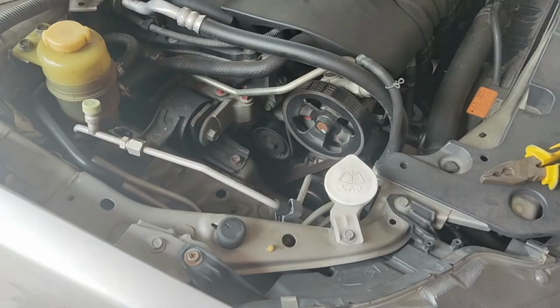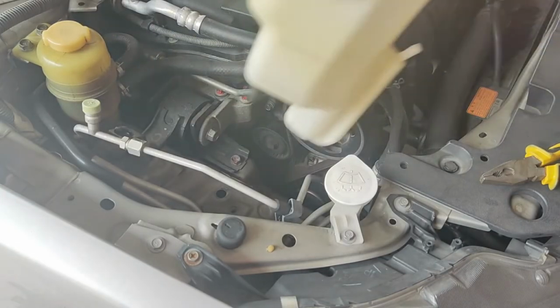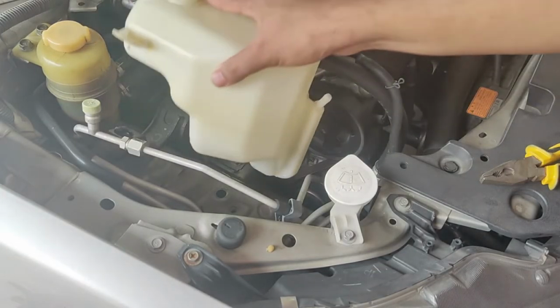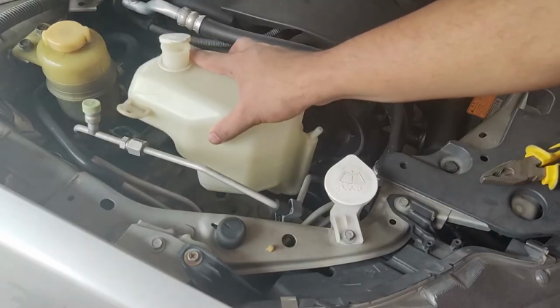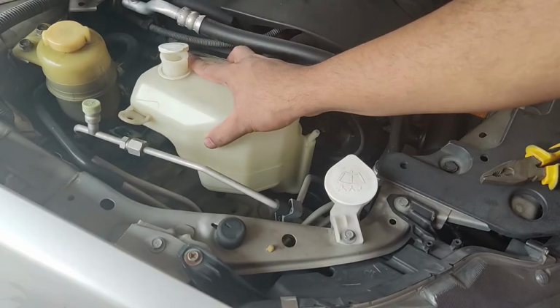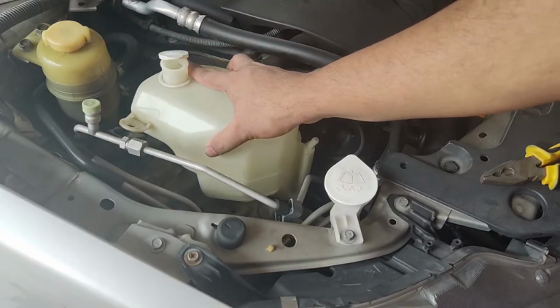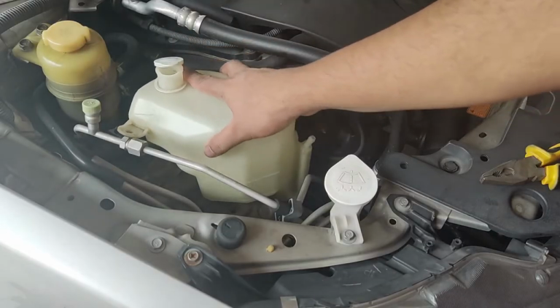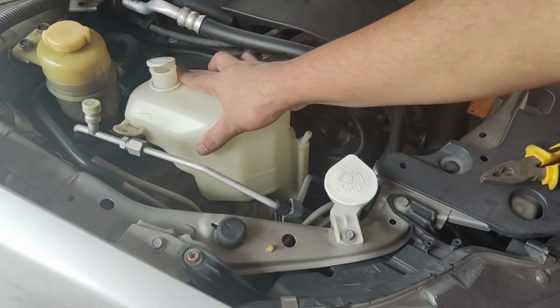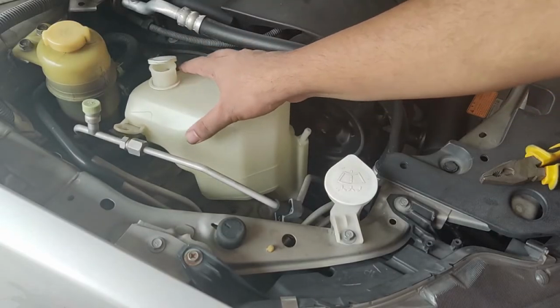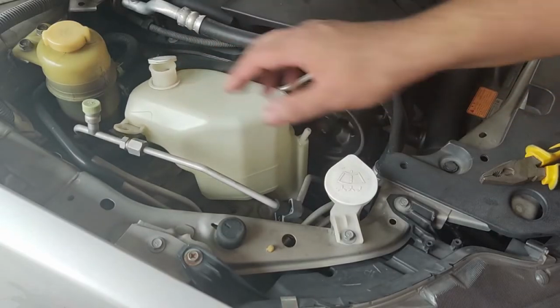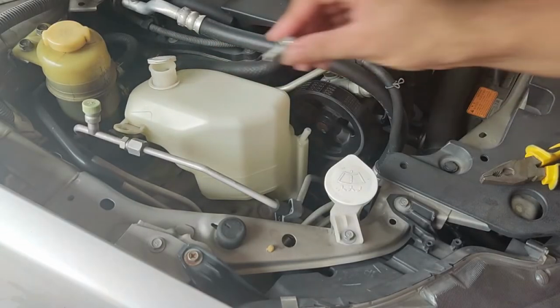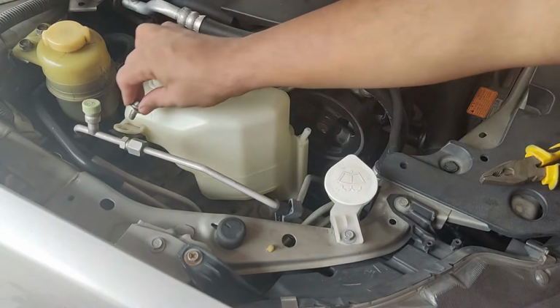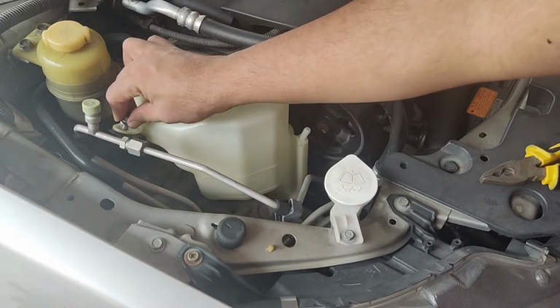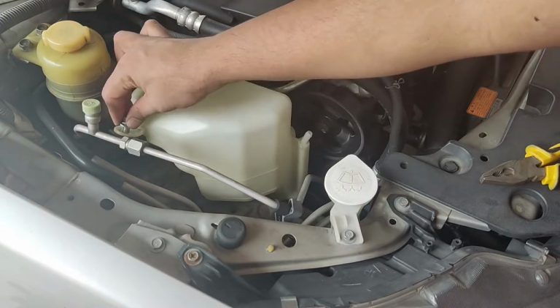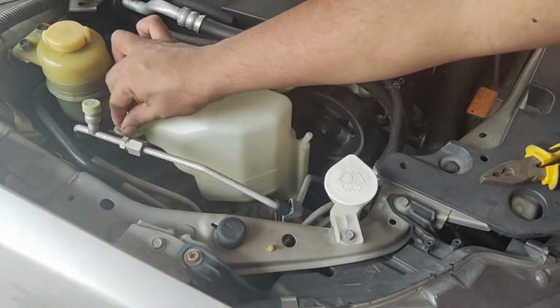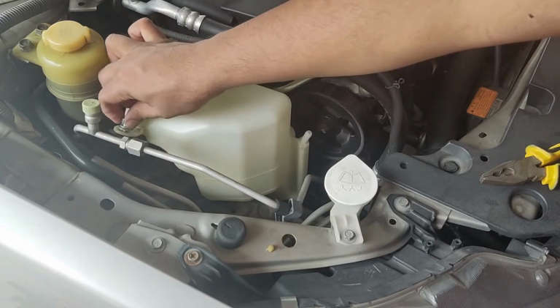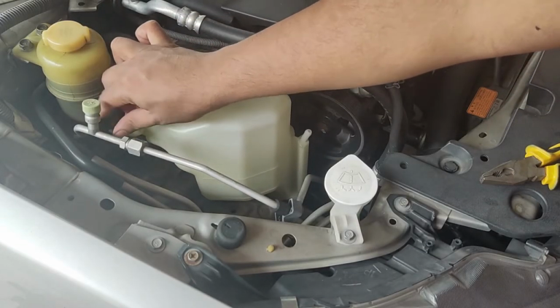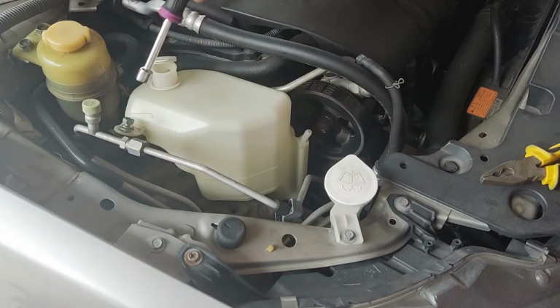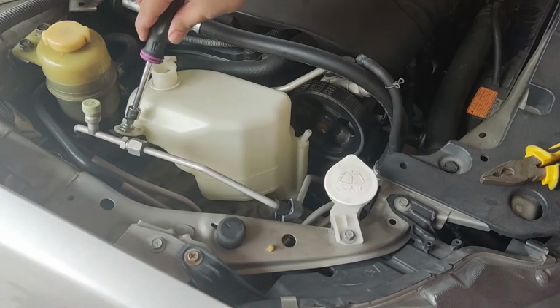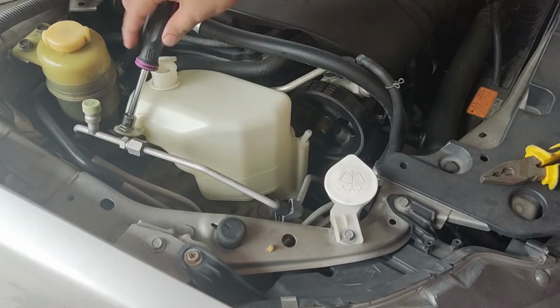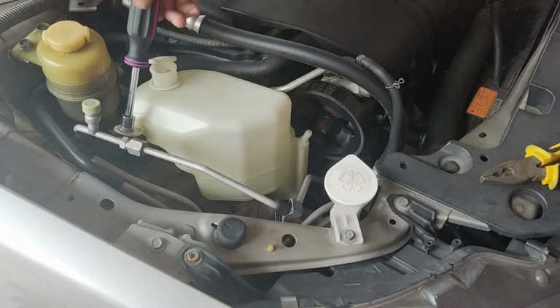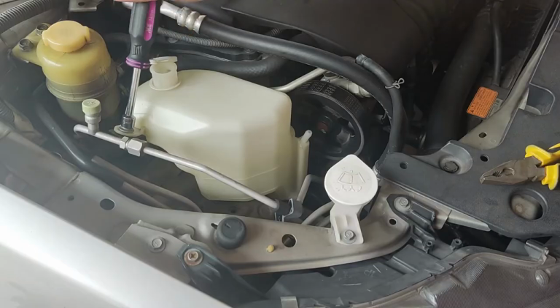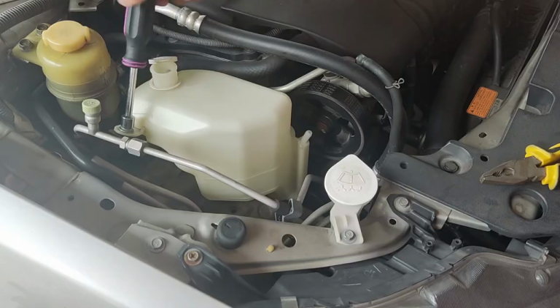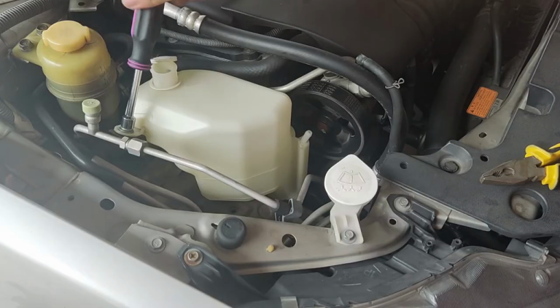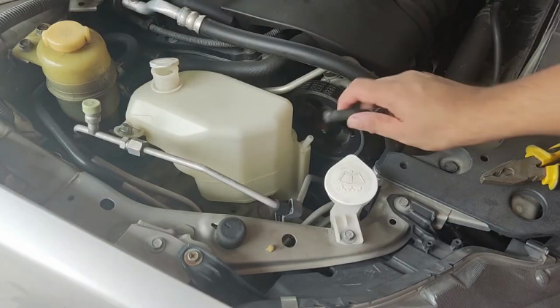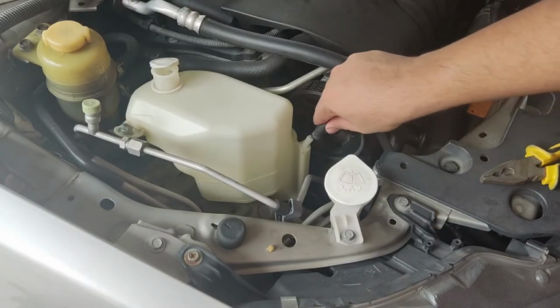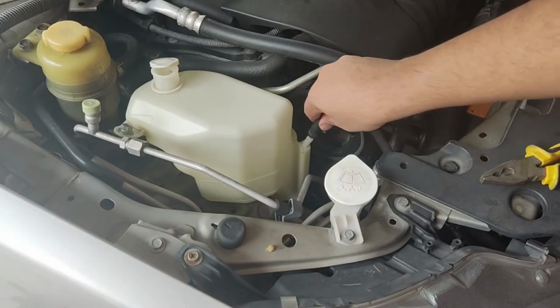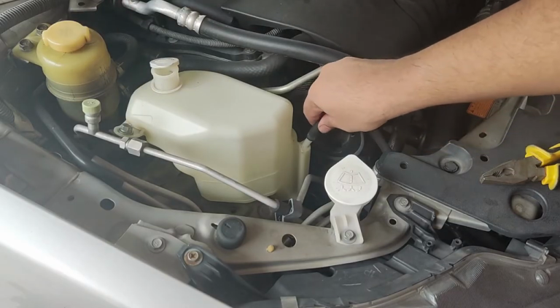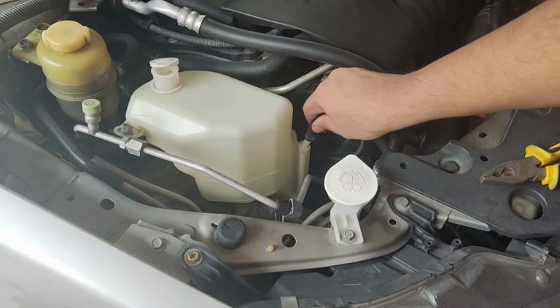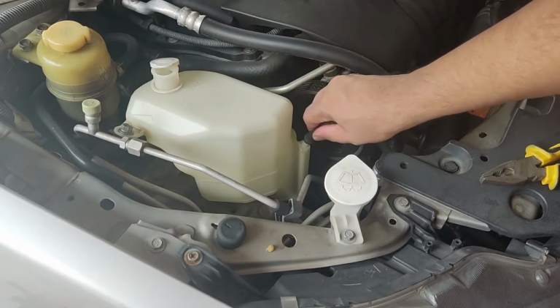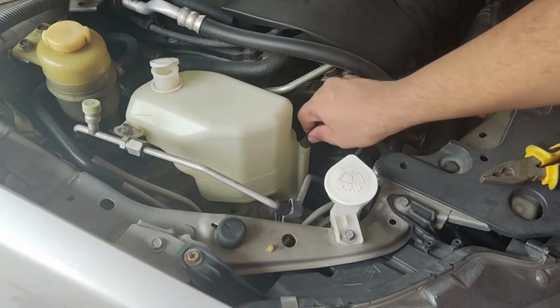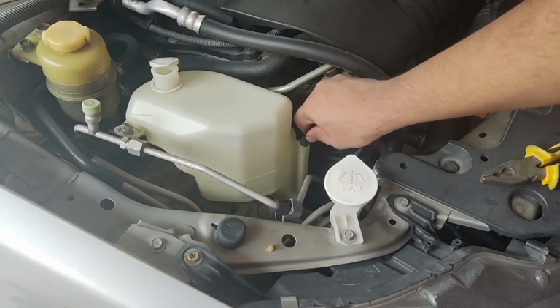Once cleaned, place the expansion tank back in its place and fasten the bolt. Connect the rubber hose and clip.